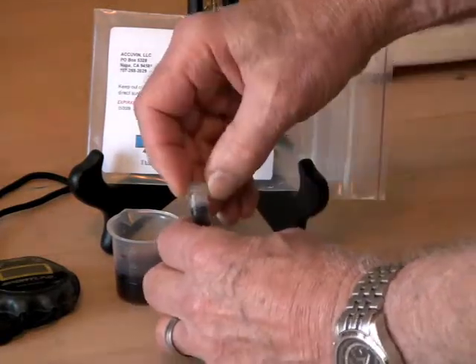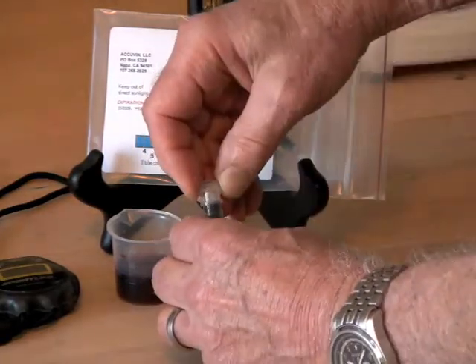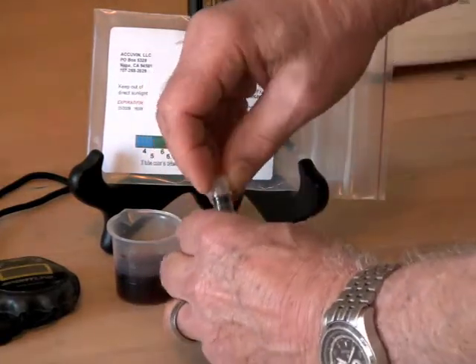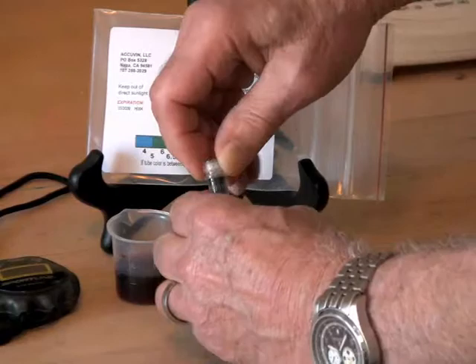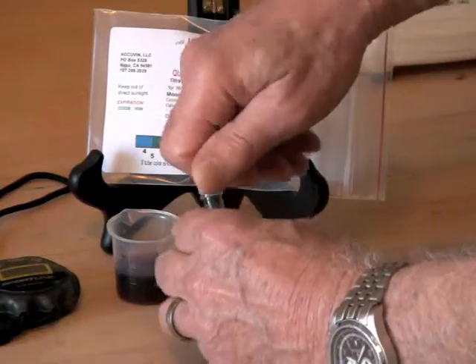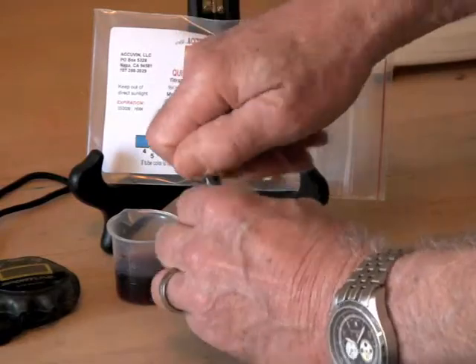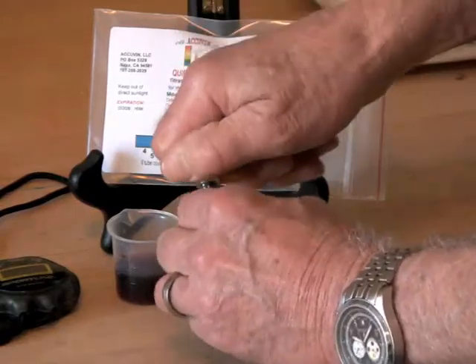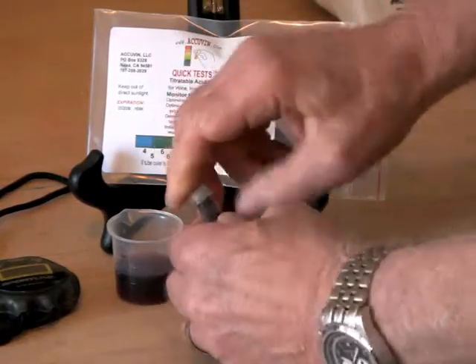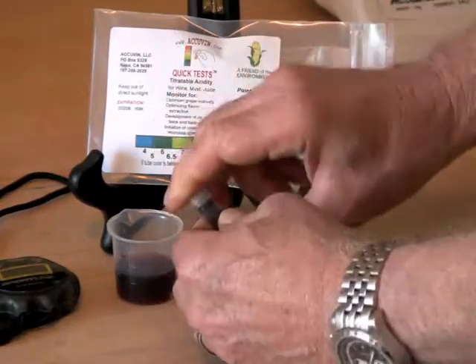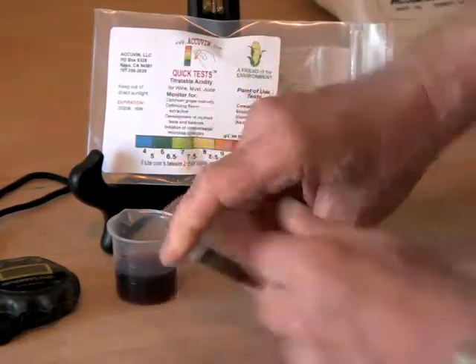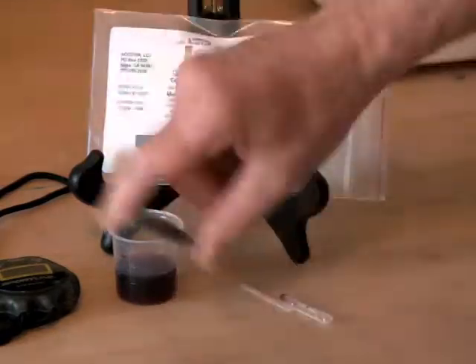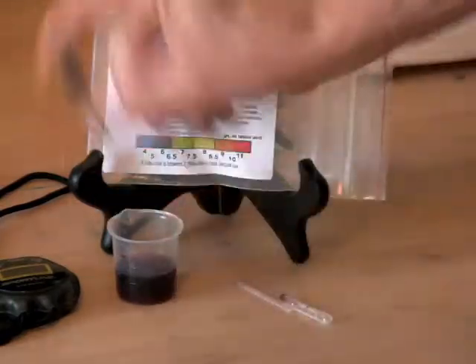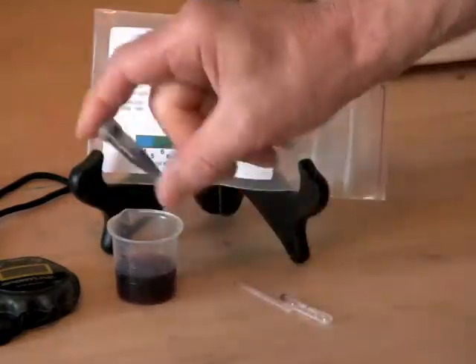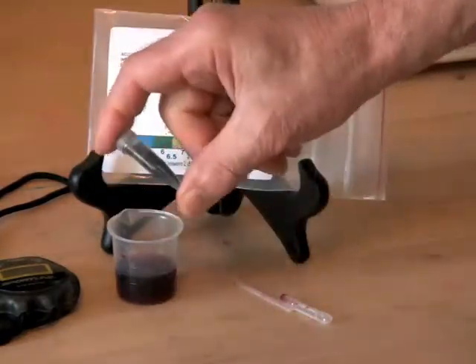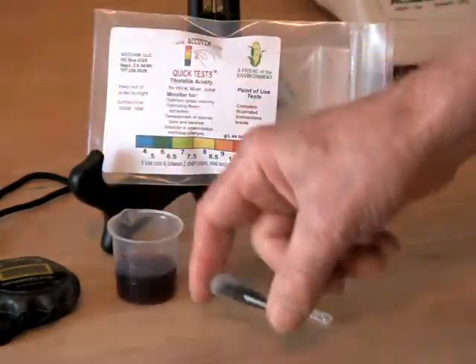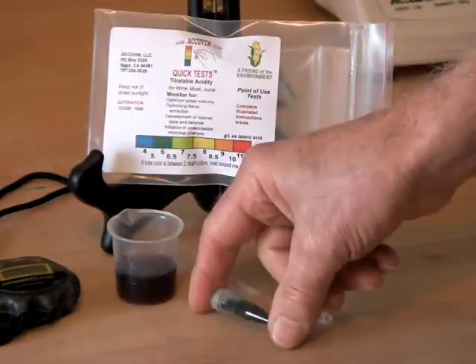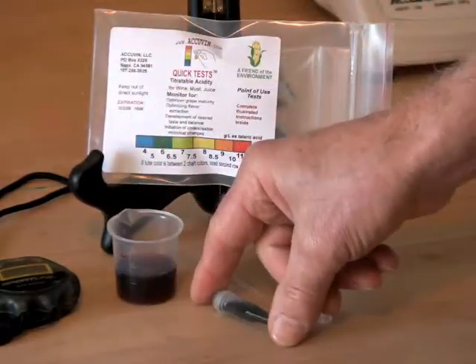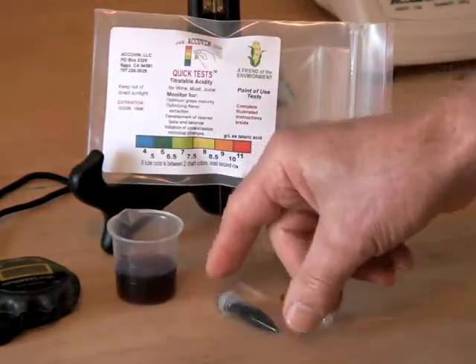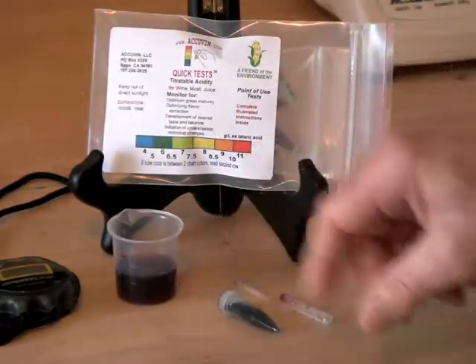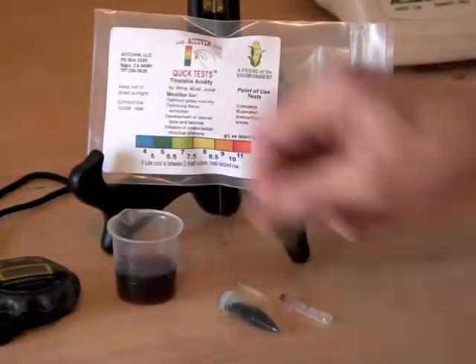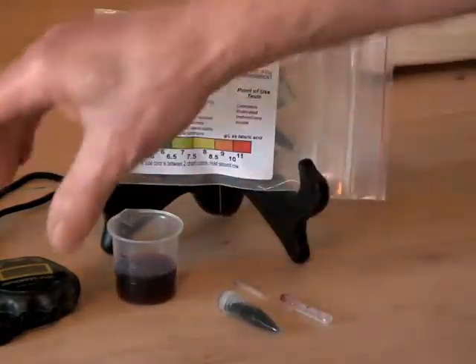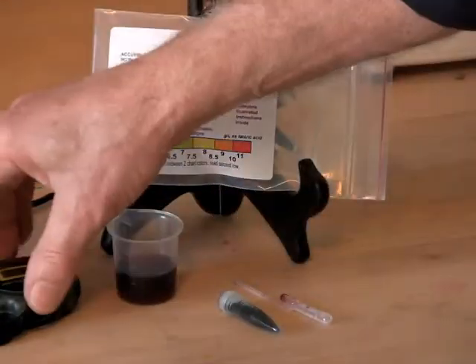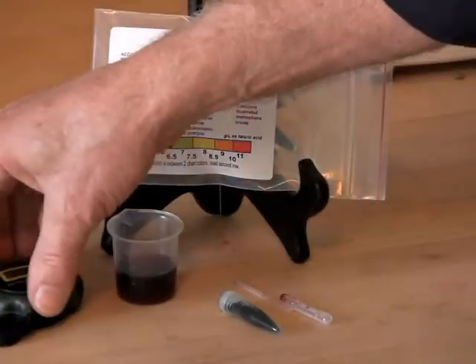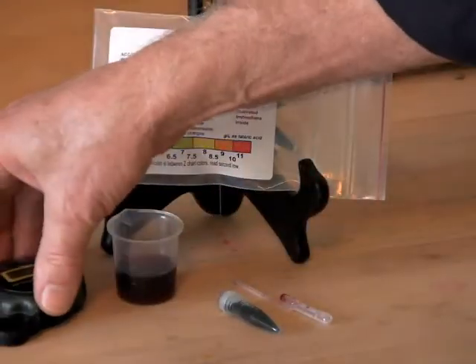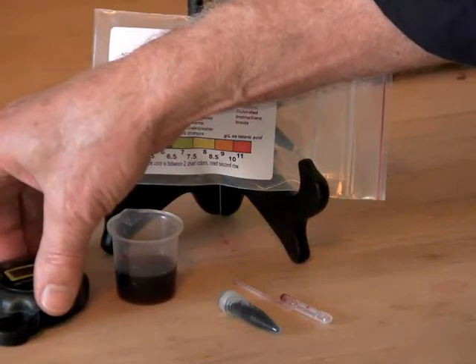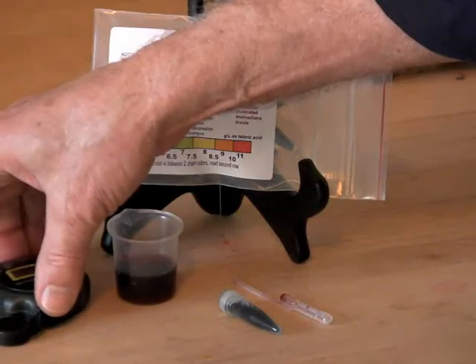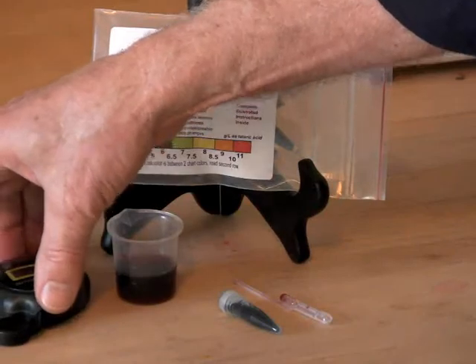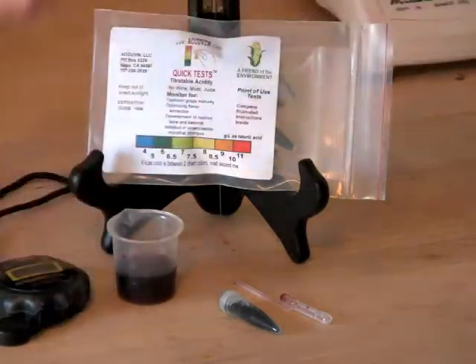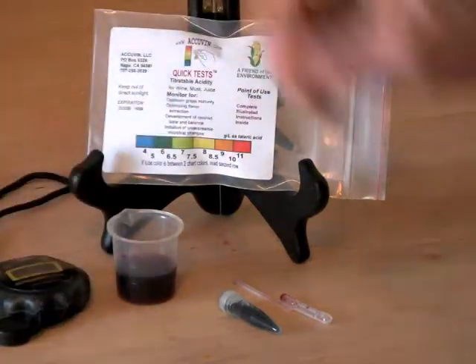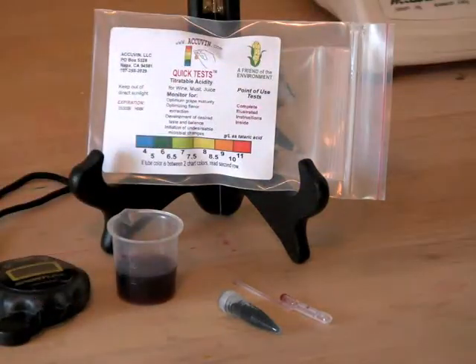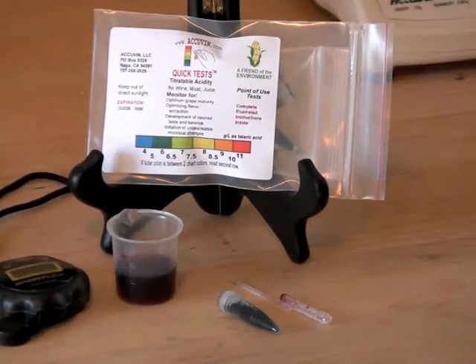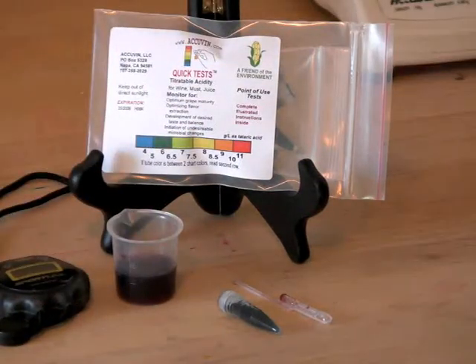Place the cap on the tube, shake, and wait 30 seconds. We'll start a timer.